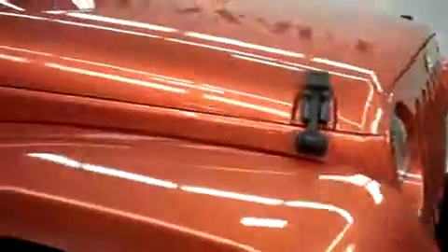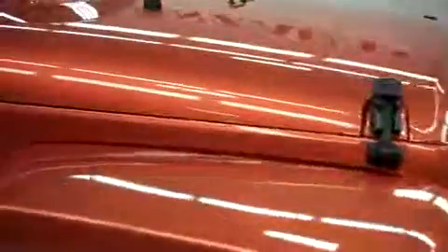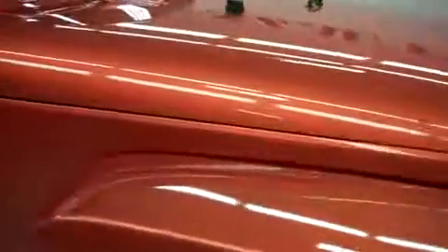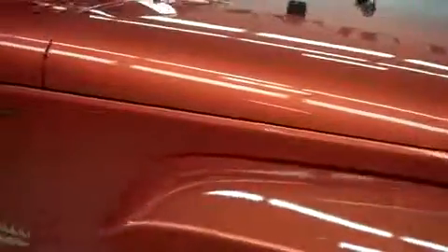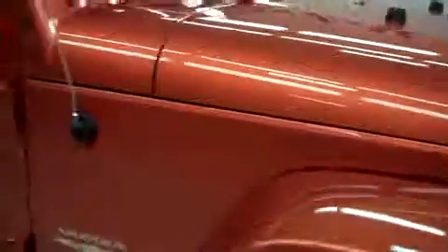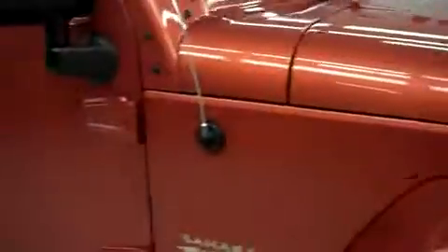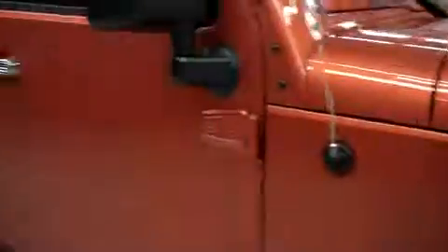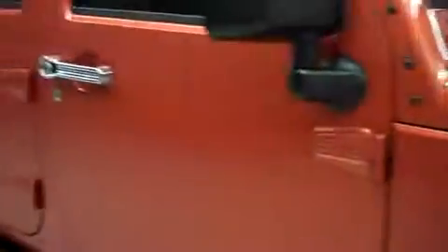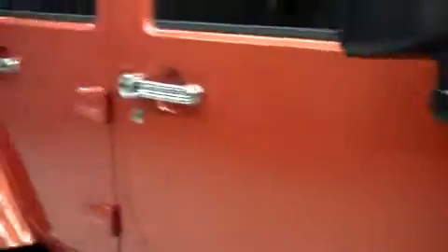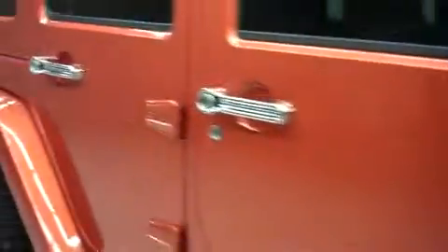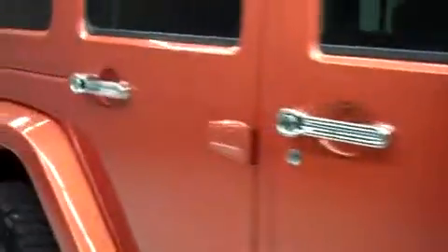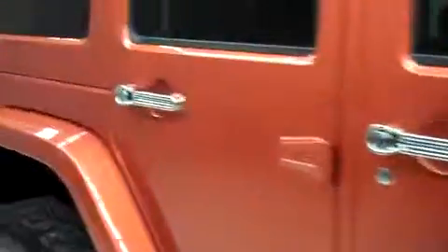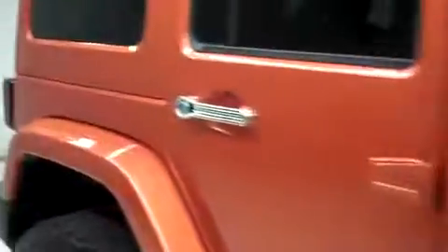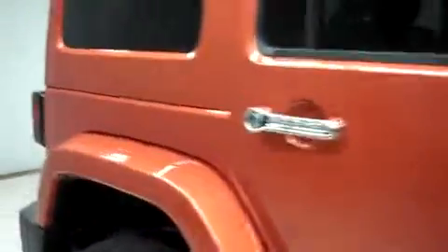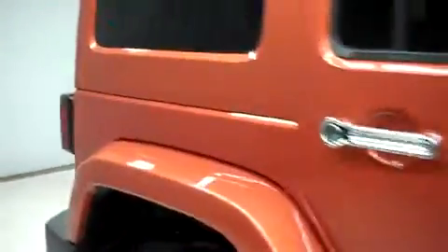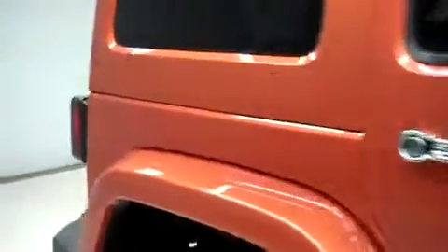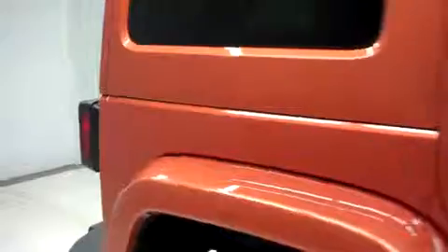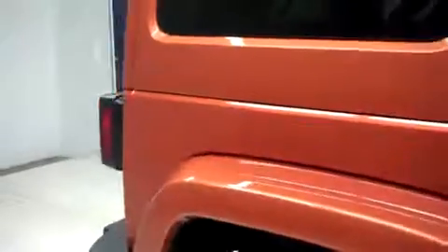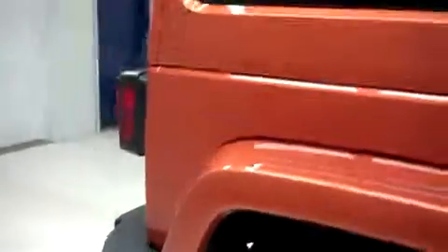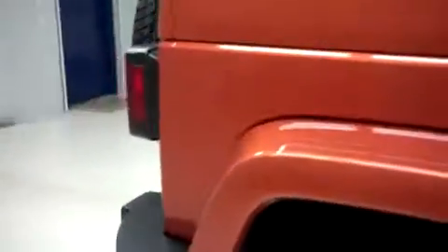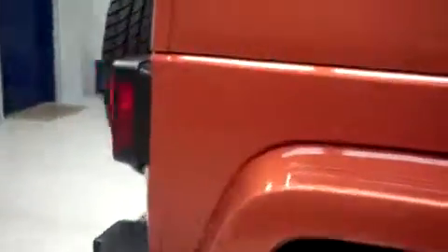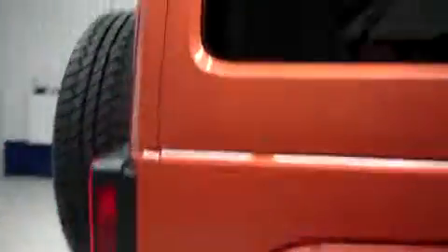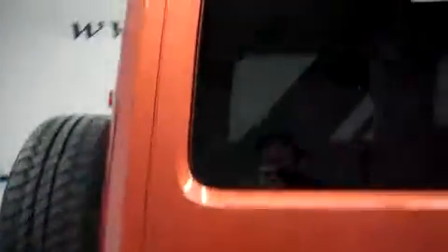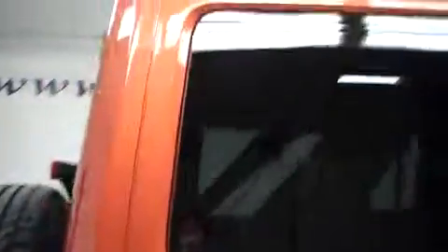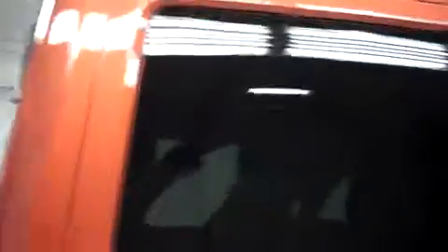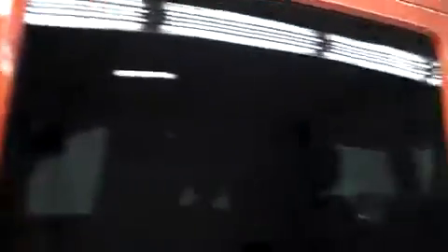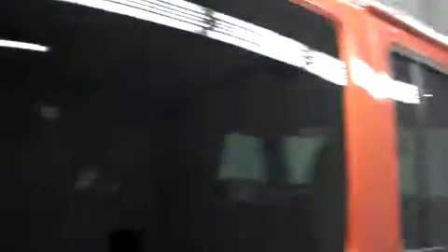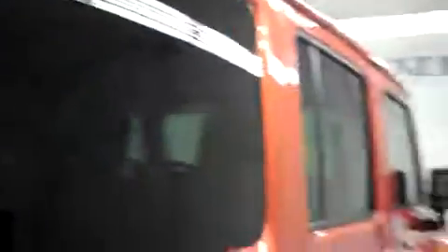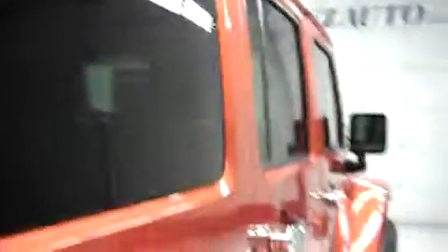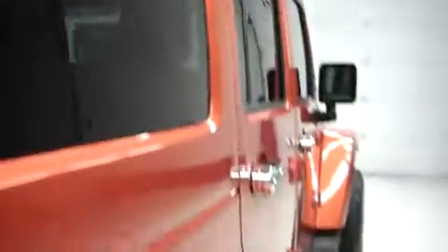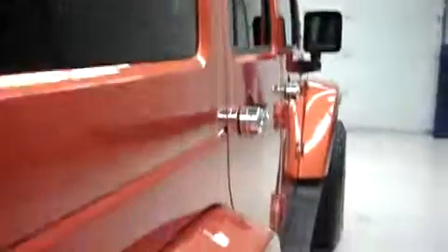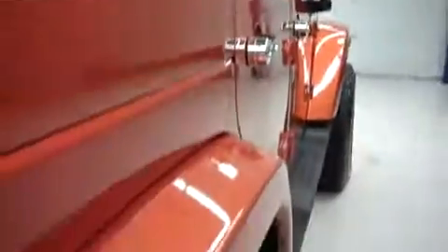The color is orange and the paint is very clean and reflective. The body is in great condition. There are no dings or dents on this side of the Jeep.